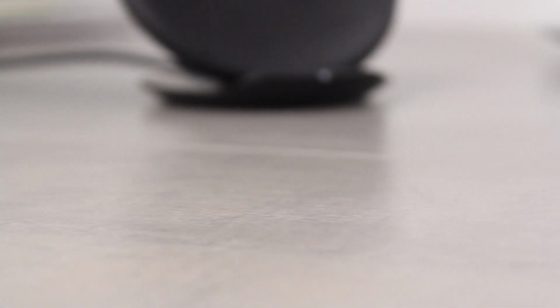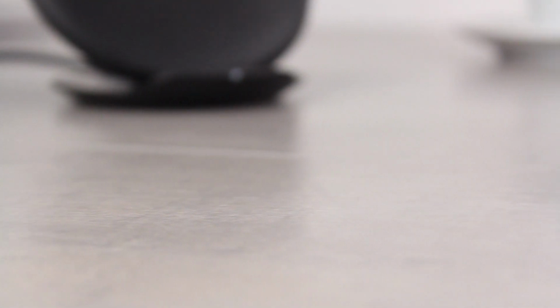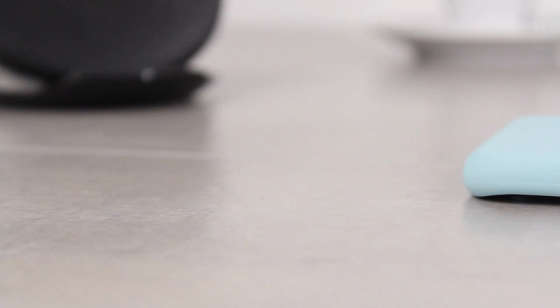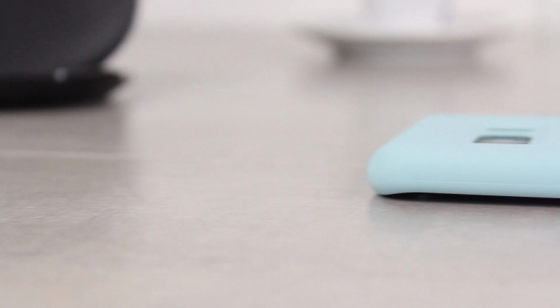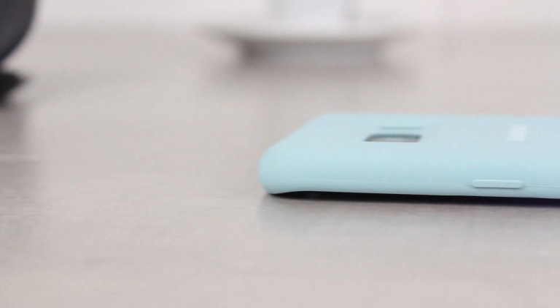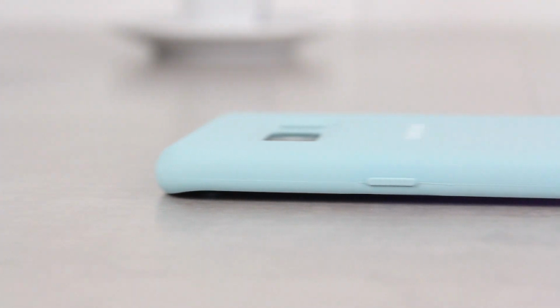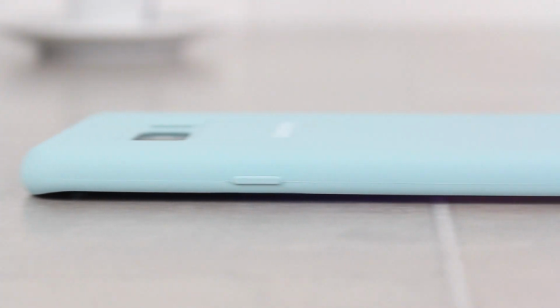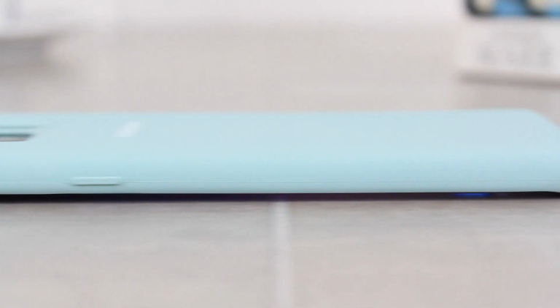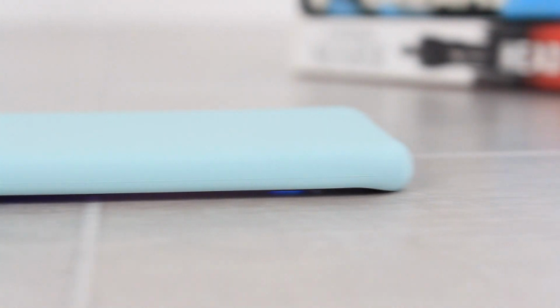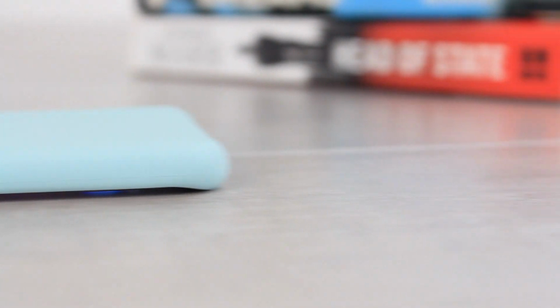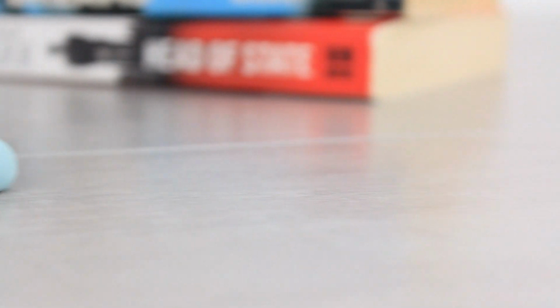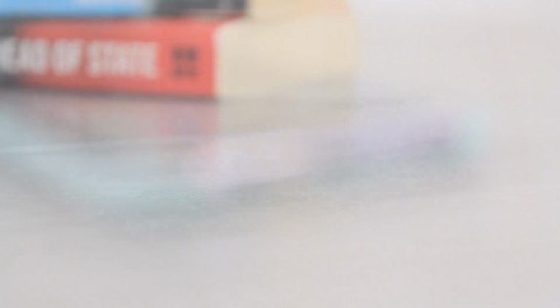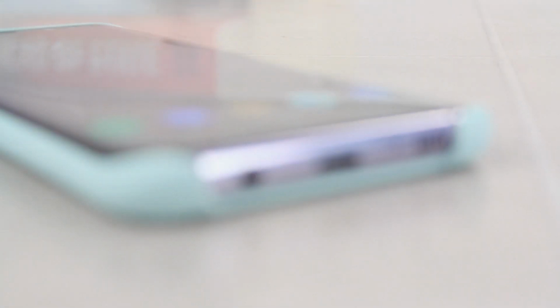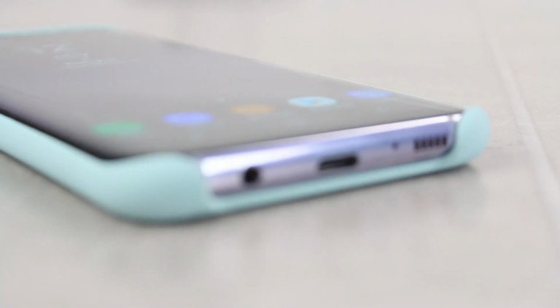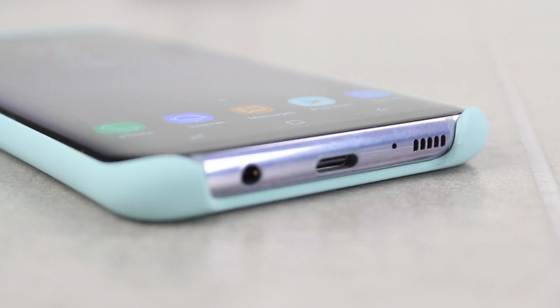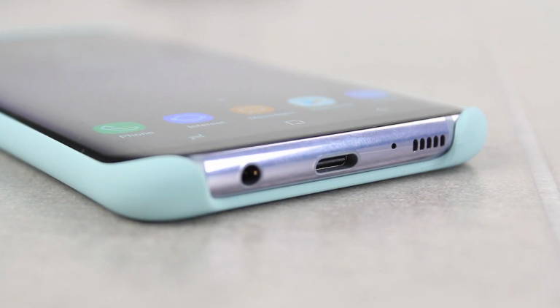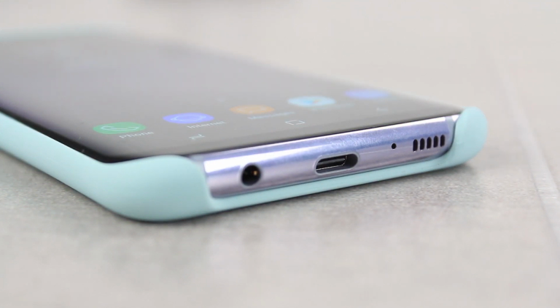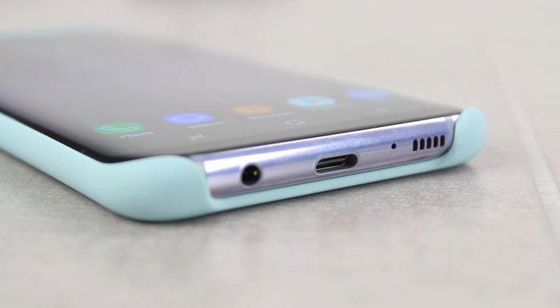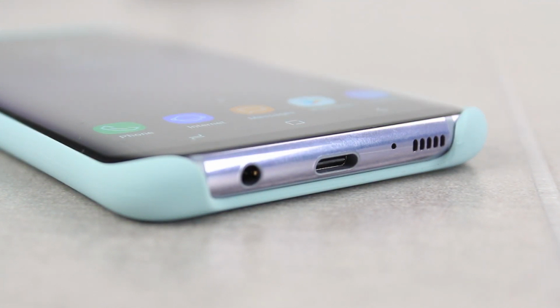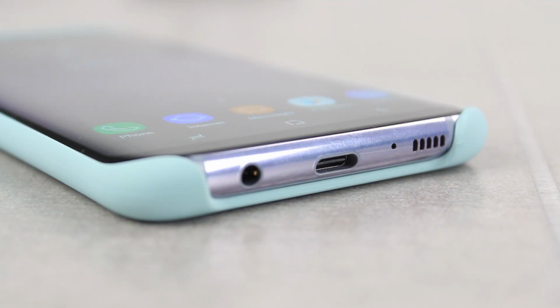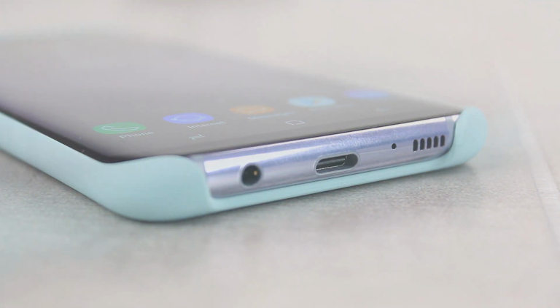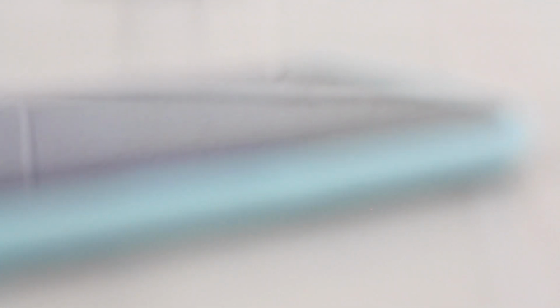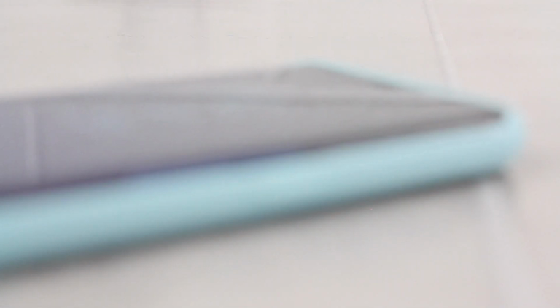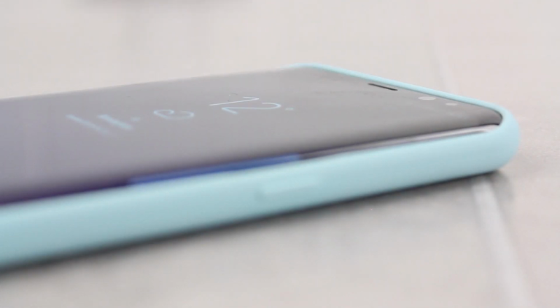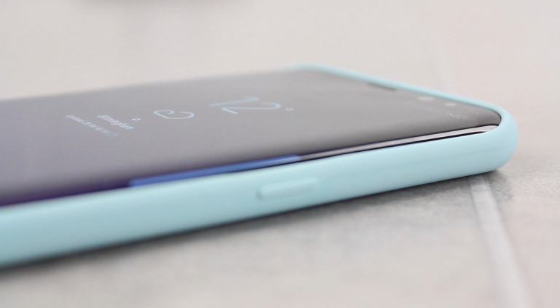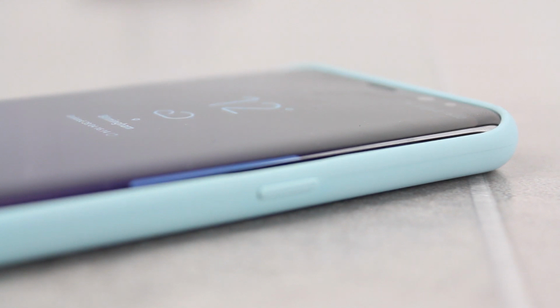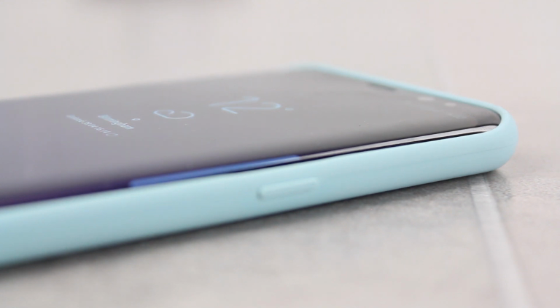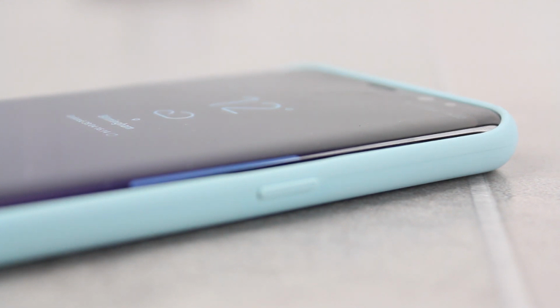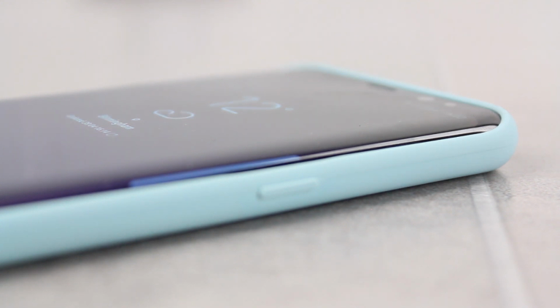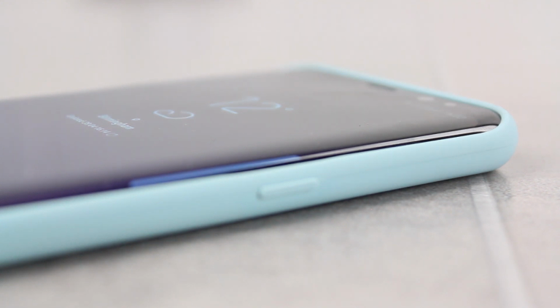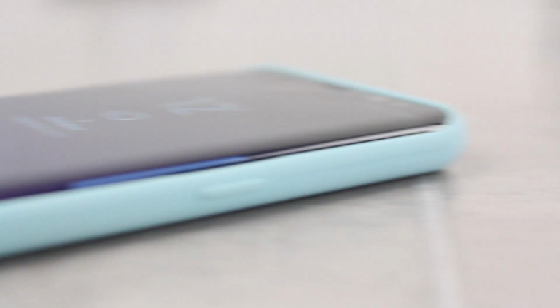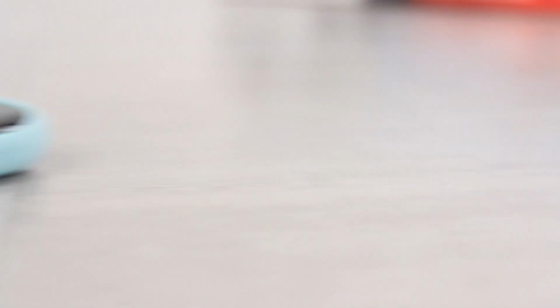The case when applied is extremely slim and will keep your phone feeling like an S8 Plus, which is always a good thing. While not the most heavy duty of cases, the silicon cover will still add a small degree of protection against everyday occurrences like knocks and bumps.